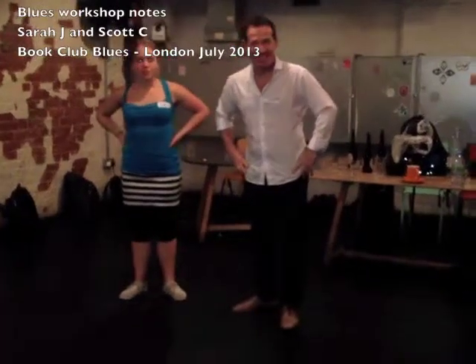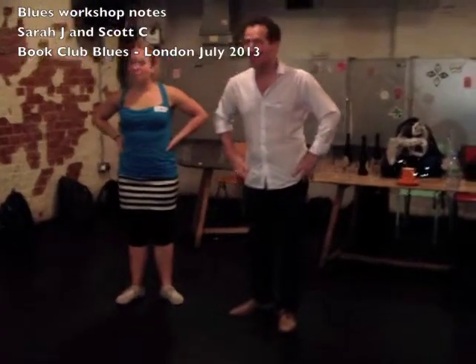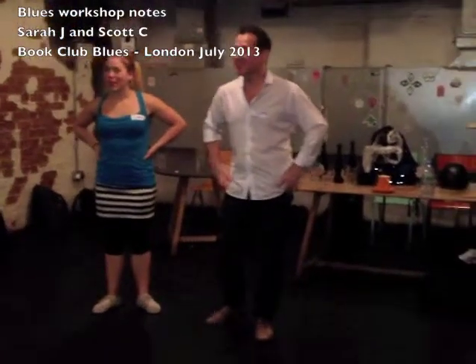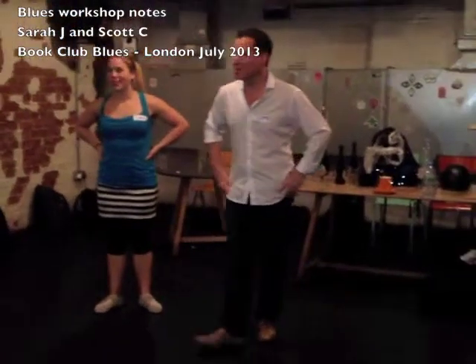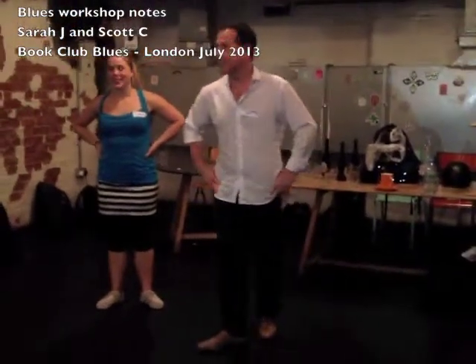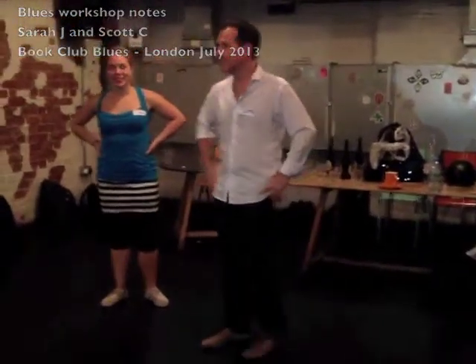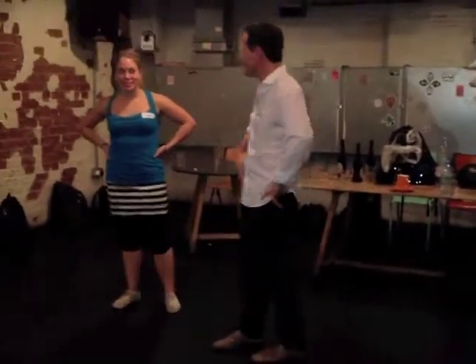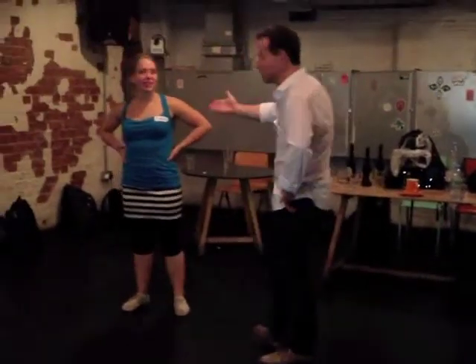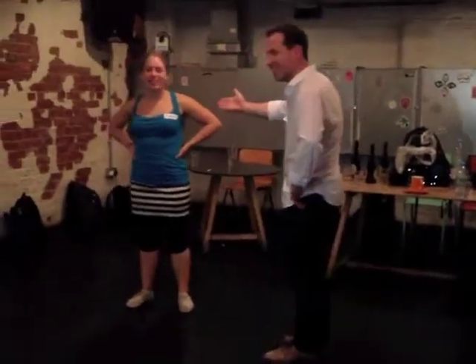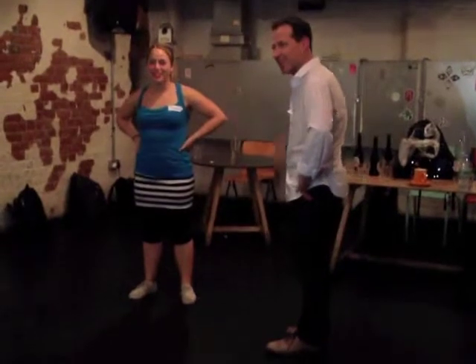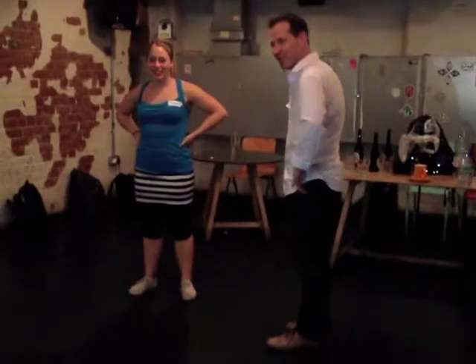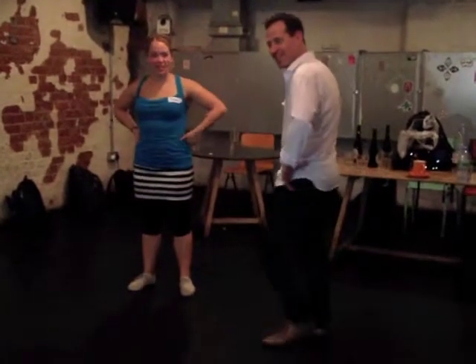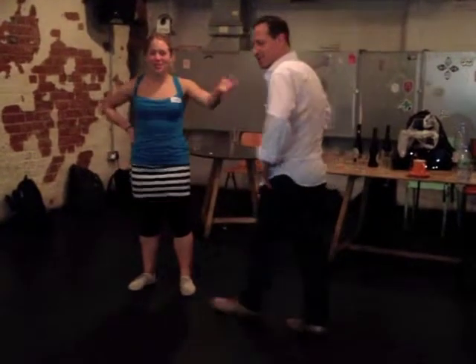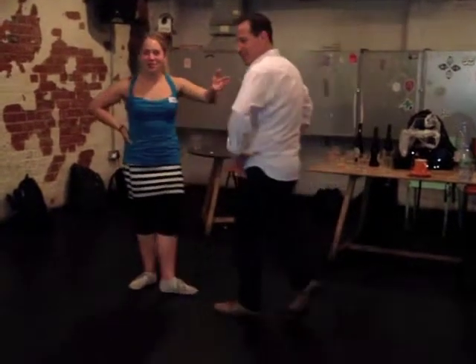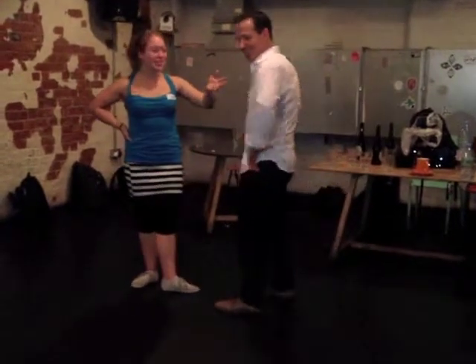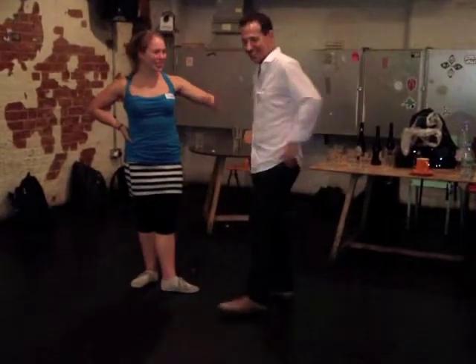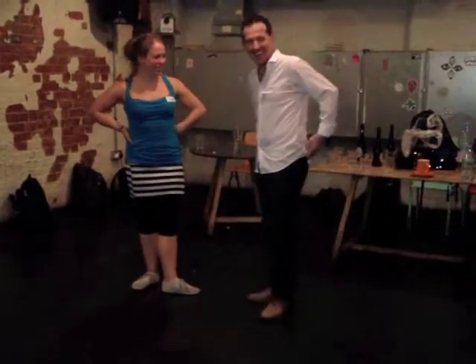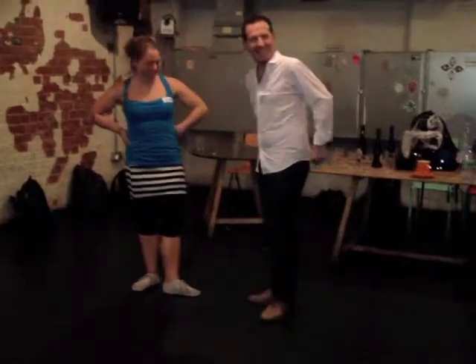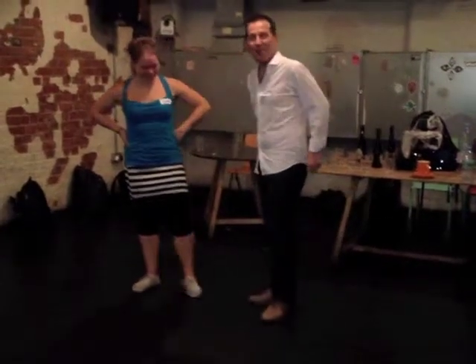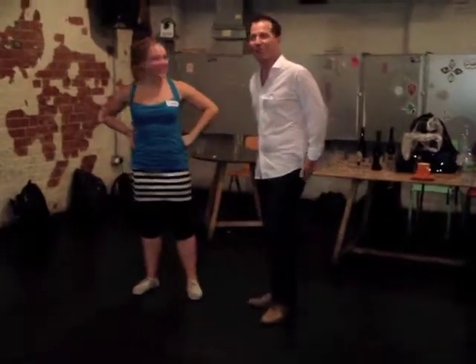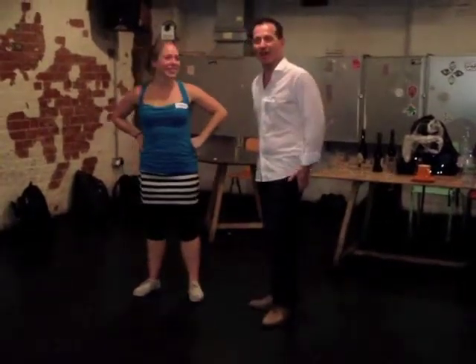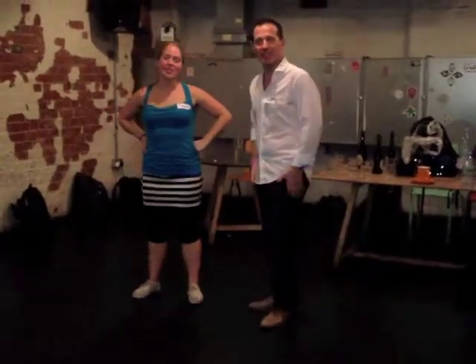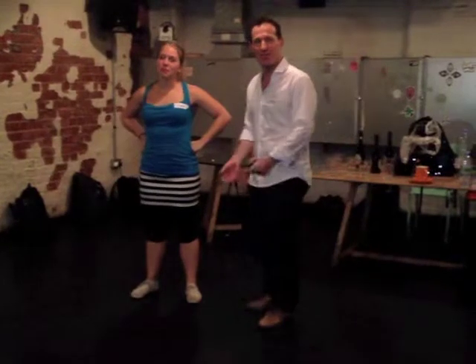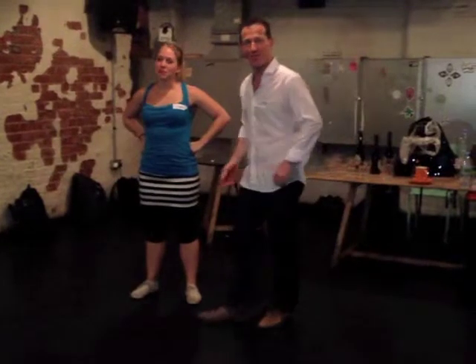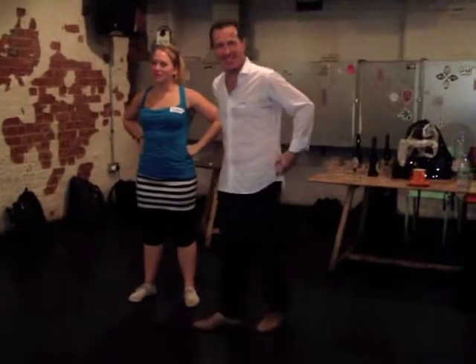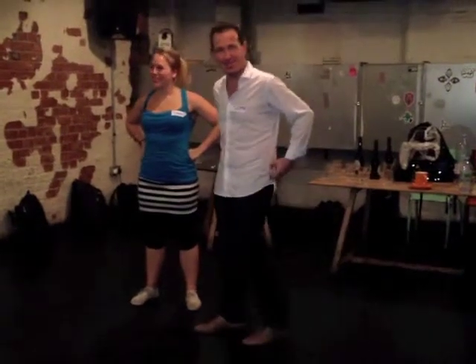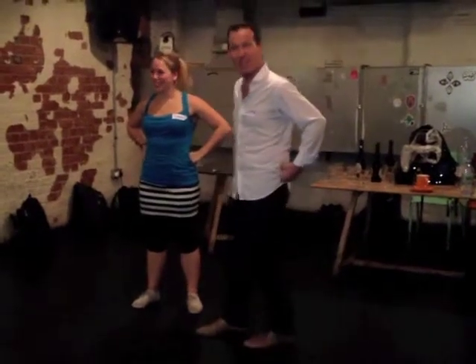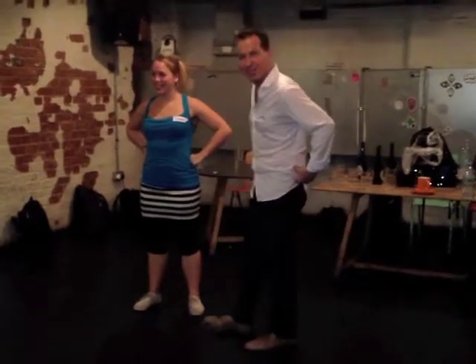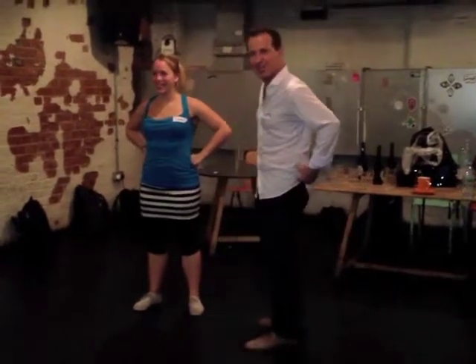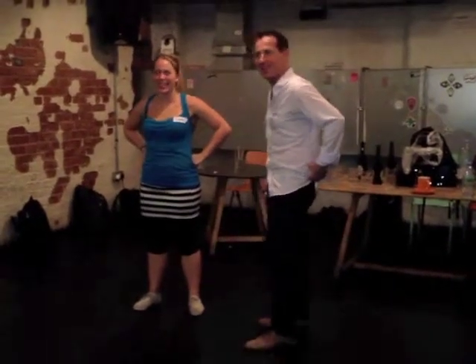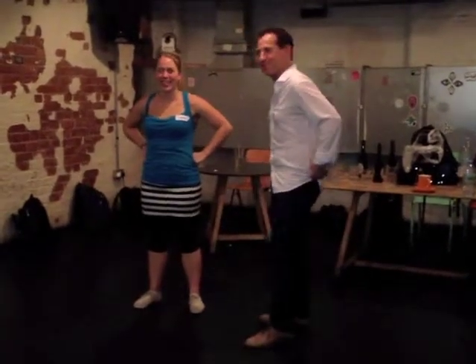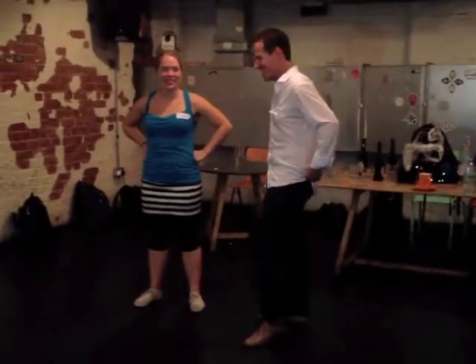So these are just little notes. We have Sarah James here from New Zealand, and my name's Scott, here from London. Thank you to our 21 new blues dancers — it was a very interesting course, but you guys were amazing today.